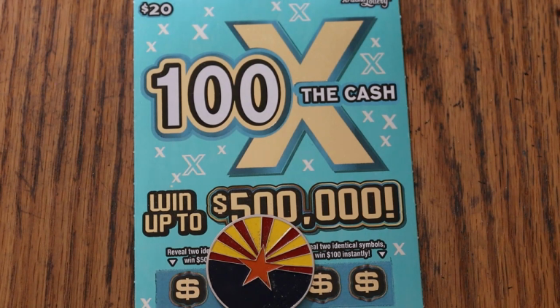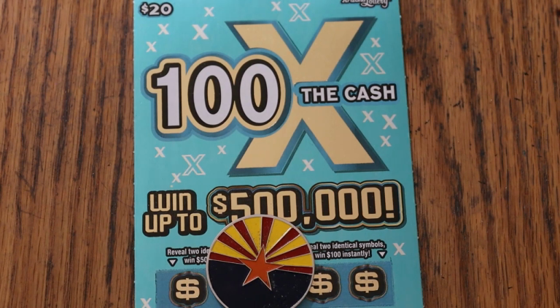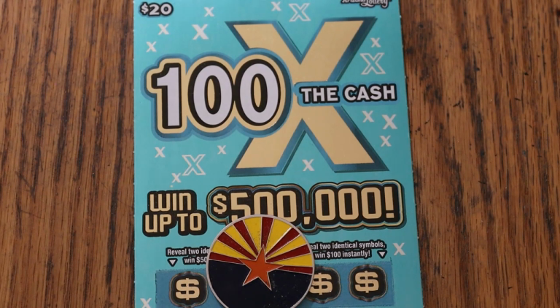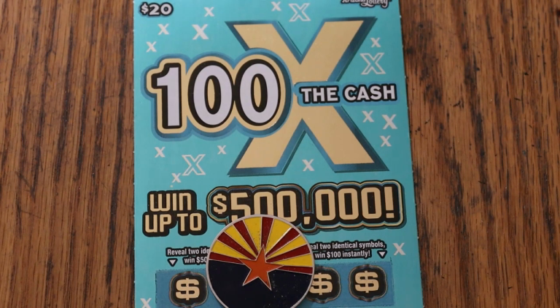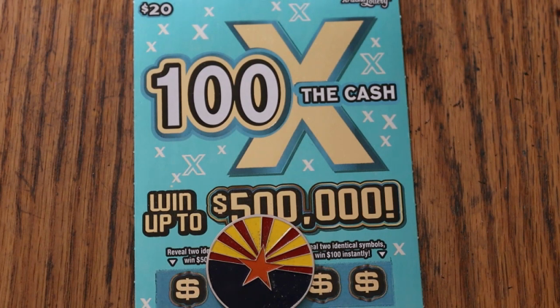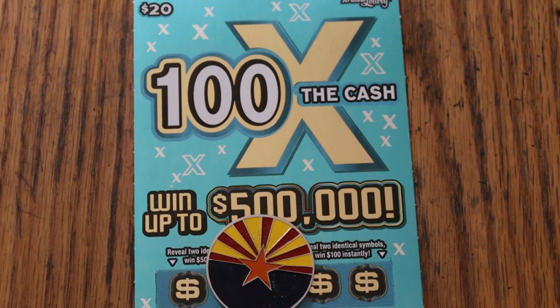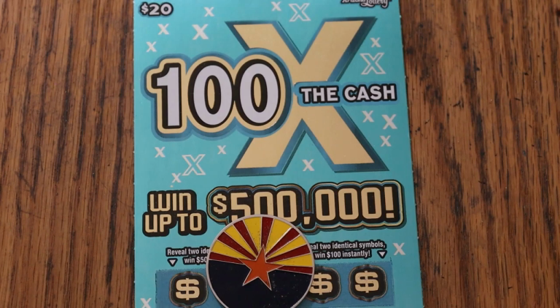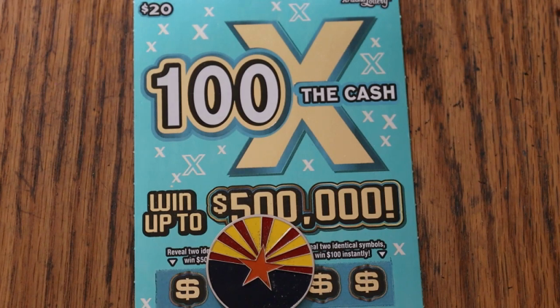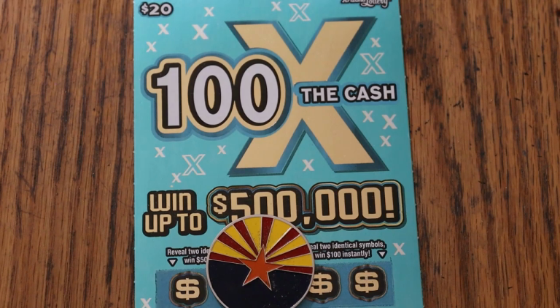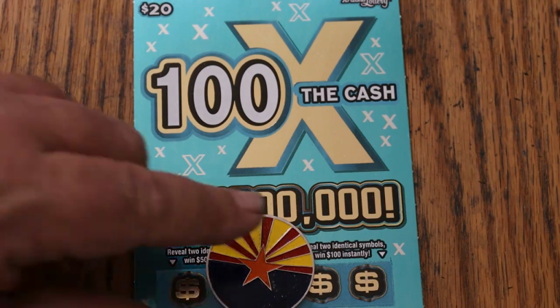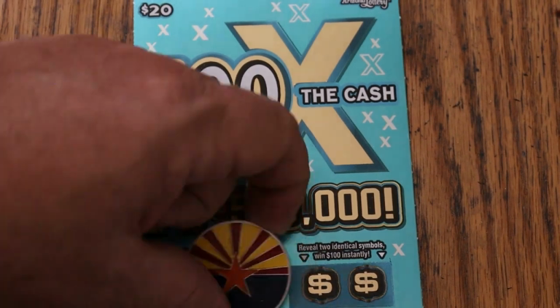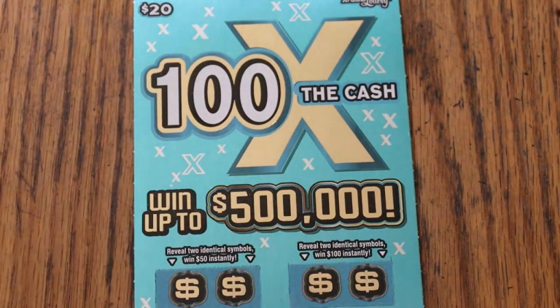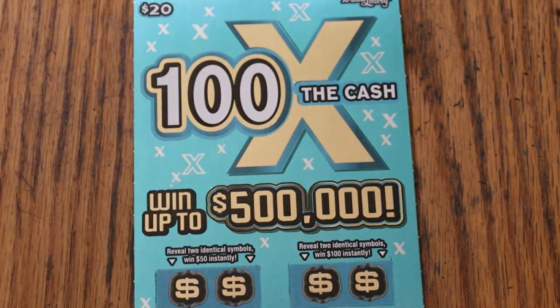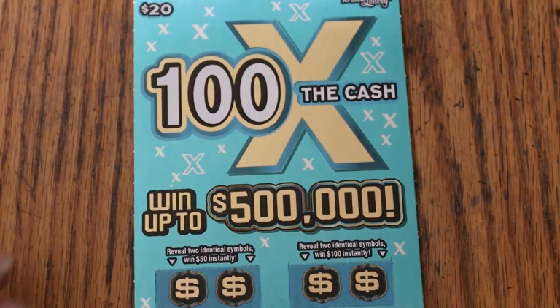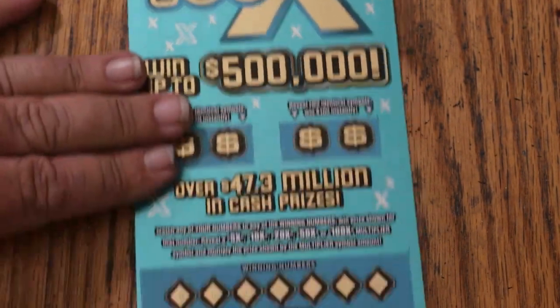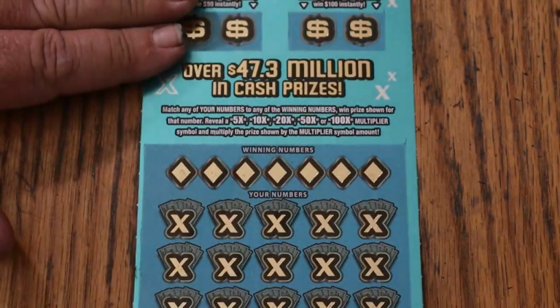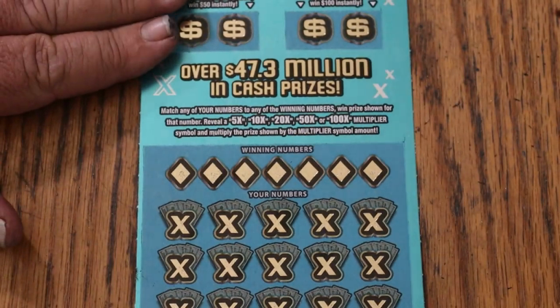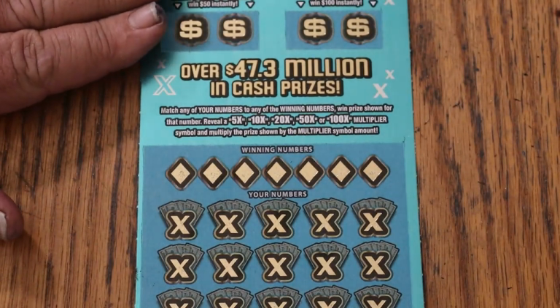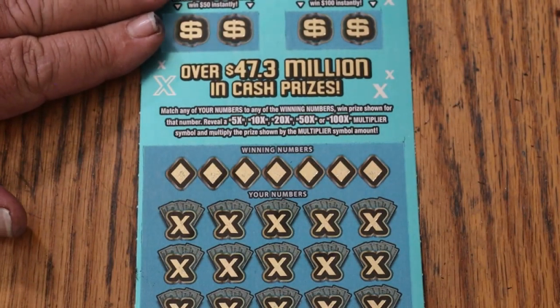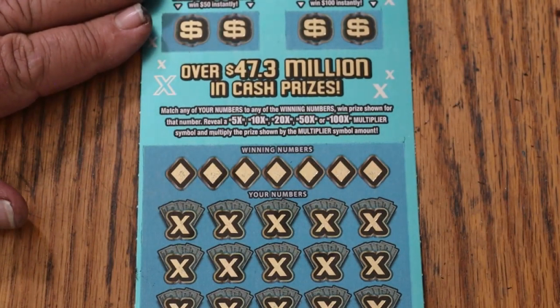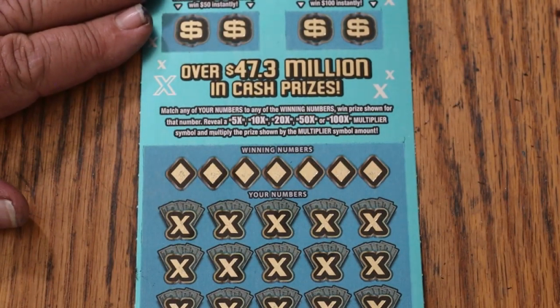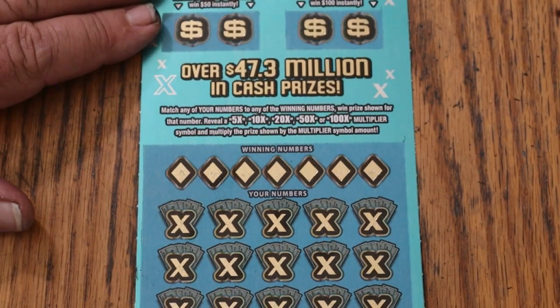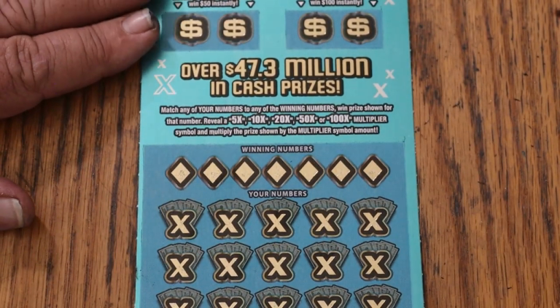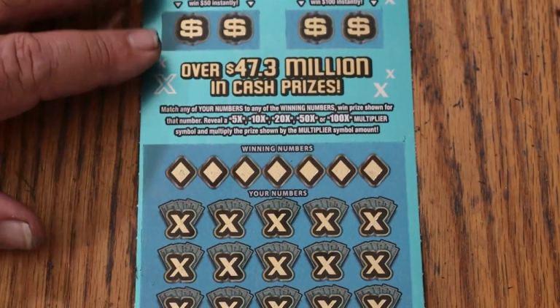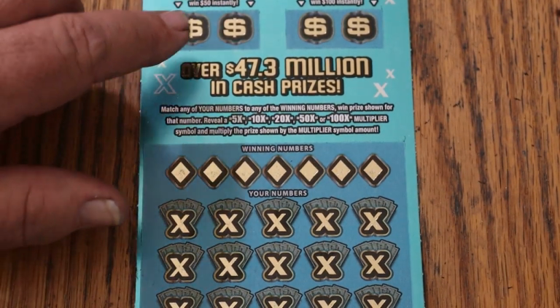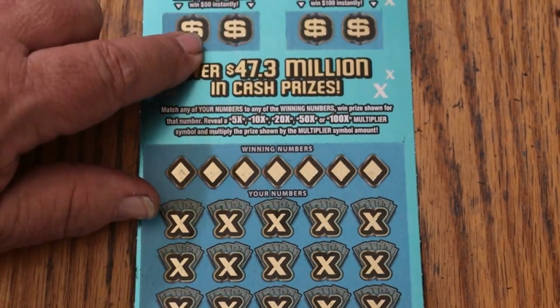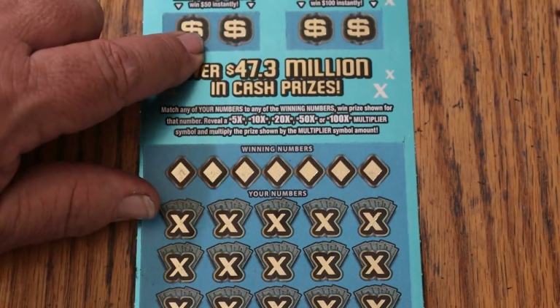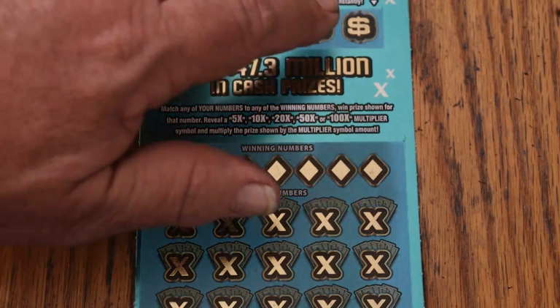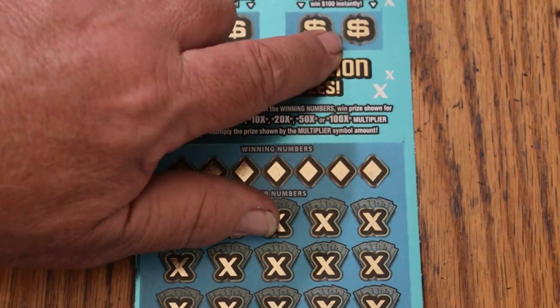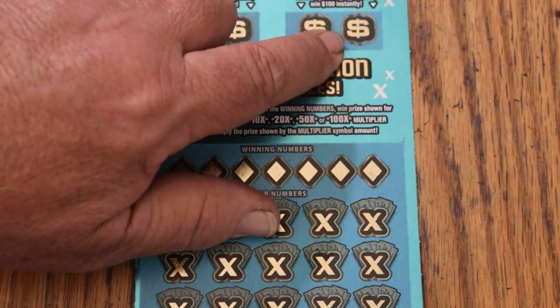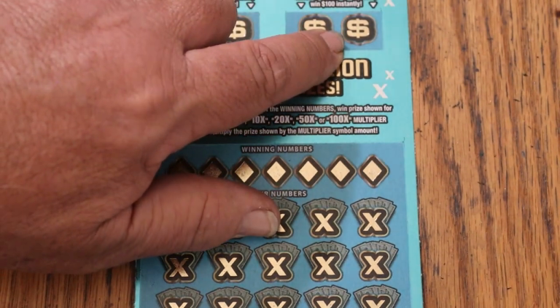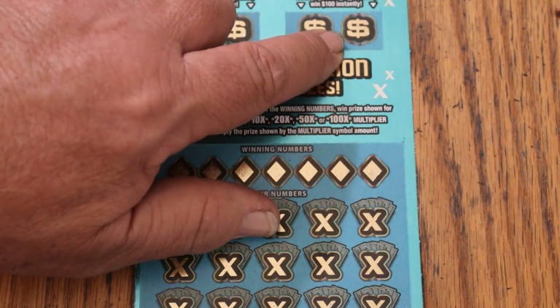We got two to go, and then we're going to tally up the month. The matcher number is the winning number. Find the multipliers at 5, 10, 20, 50, or 100, and win accordingly. Or, two identical symbols there will get you $50, and two identical symbols there will get you $100.